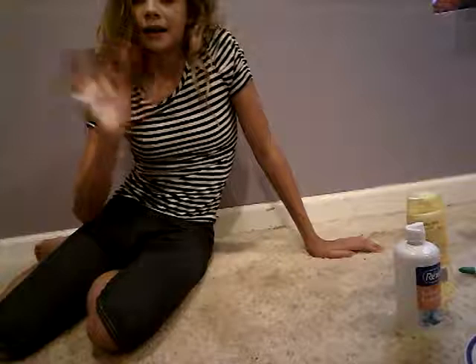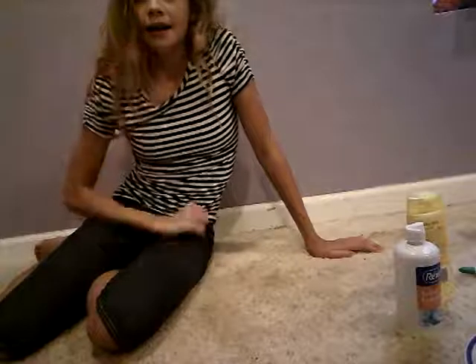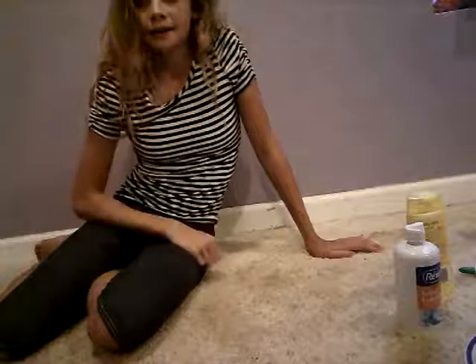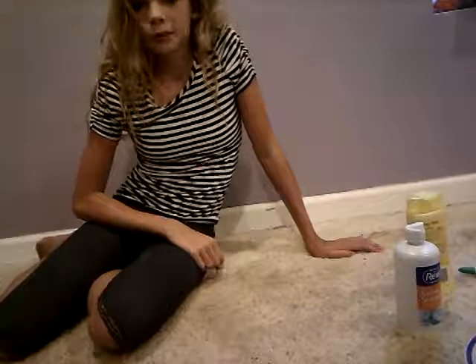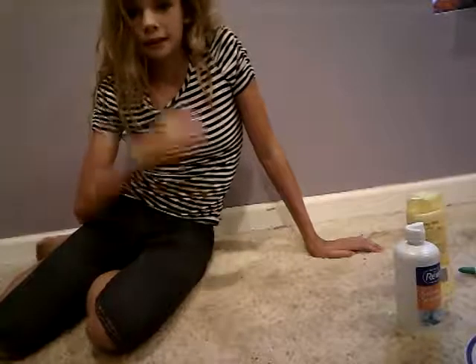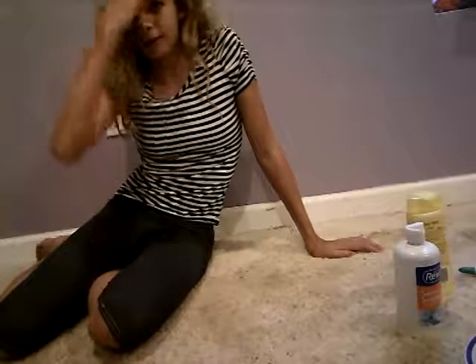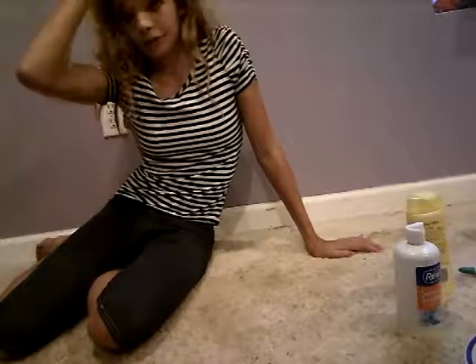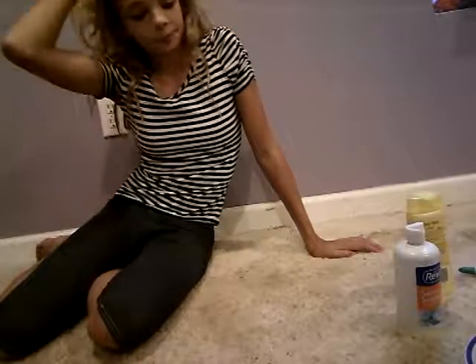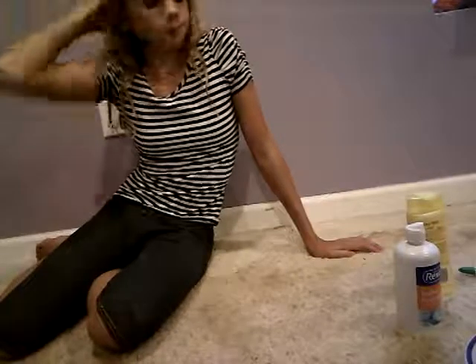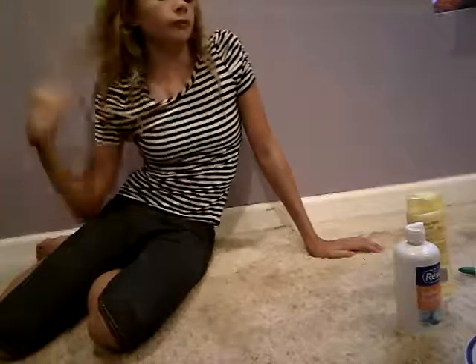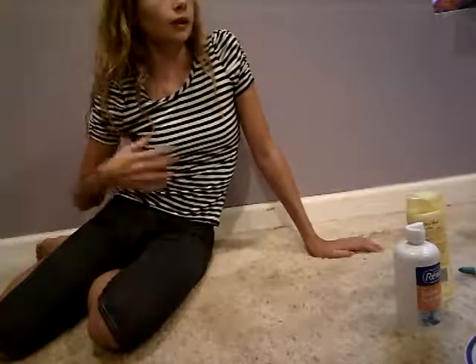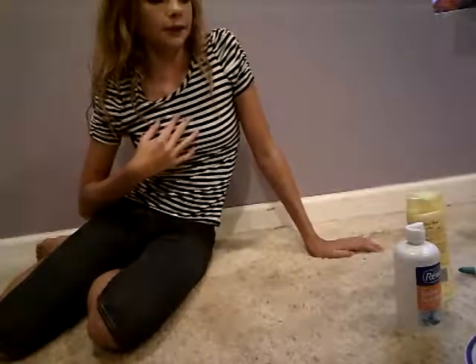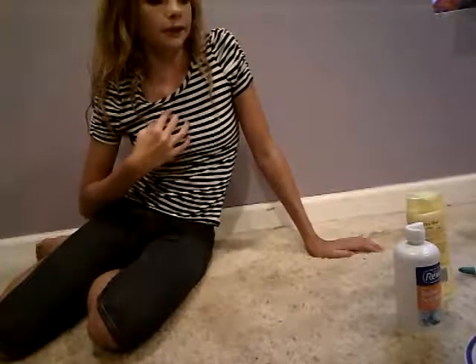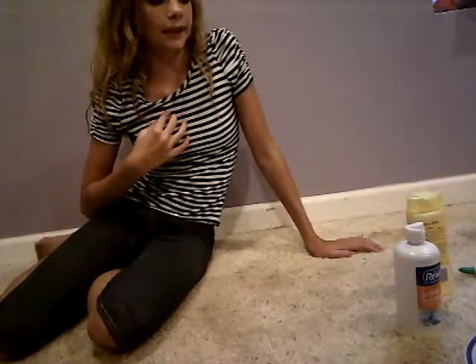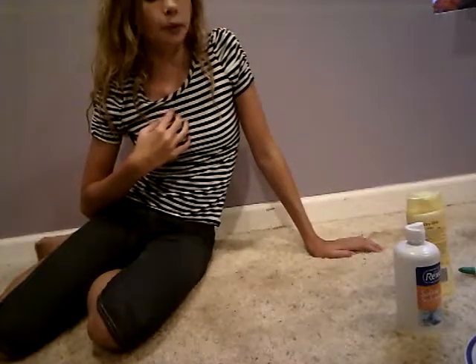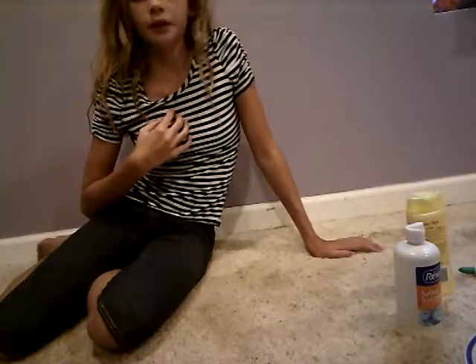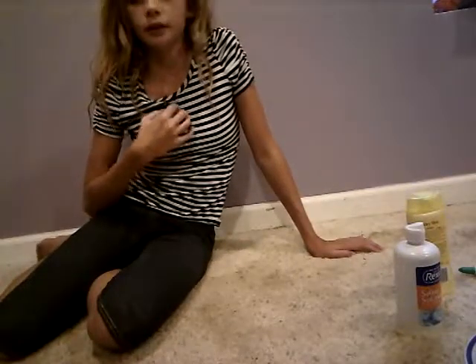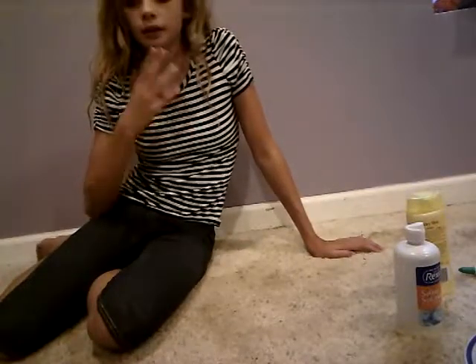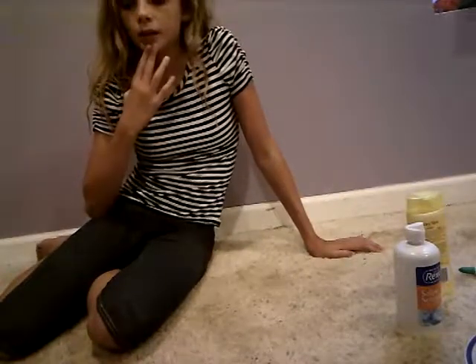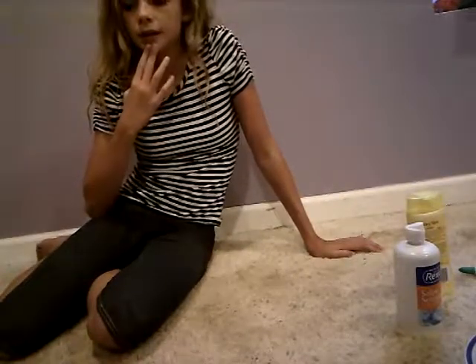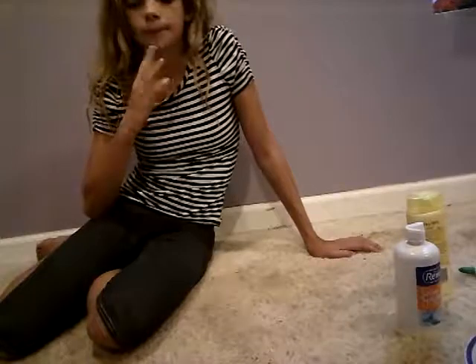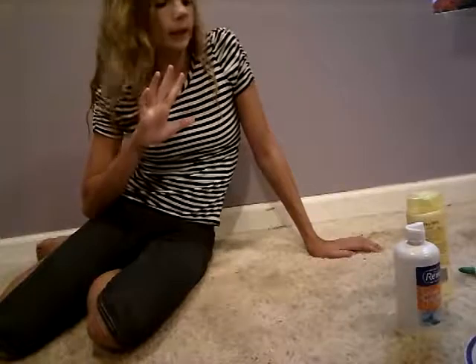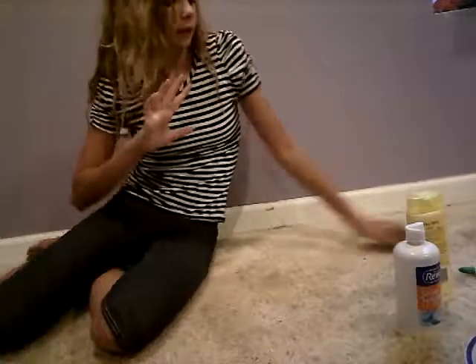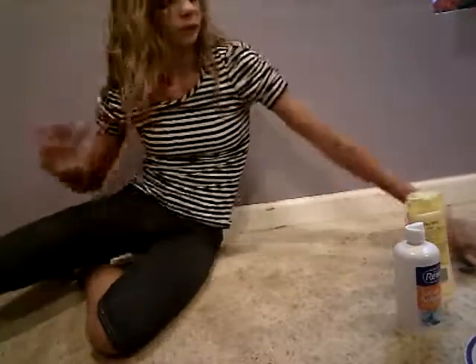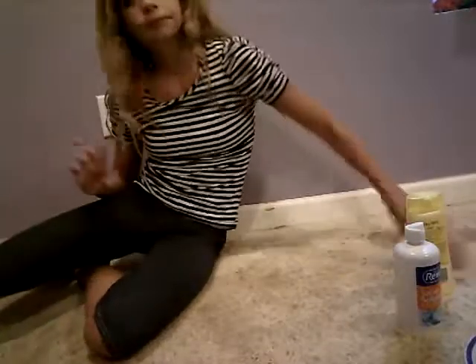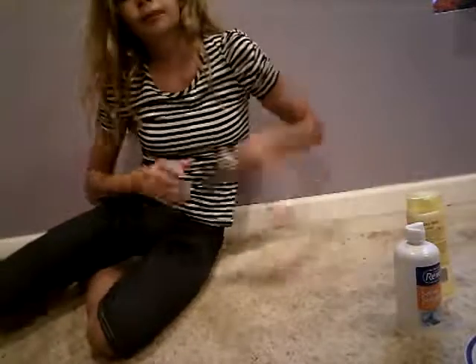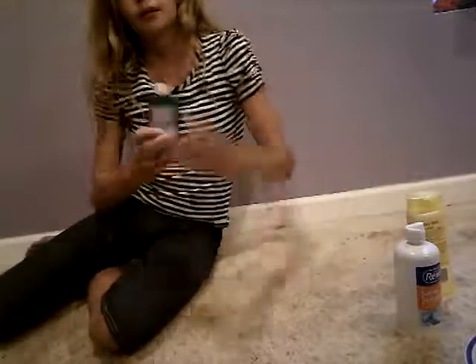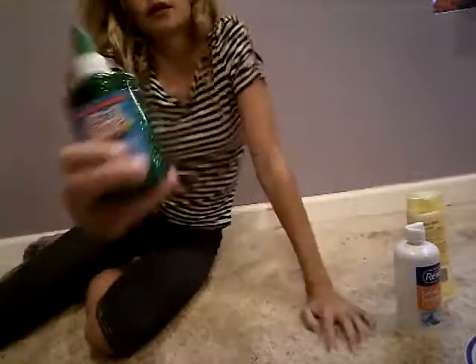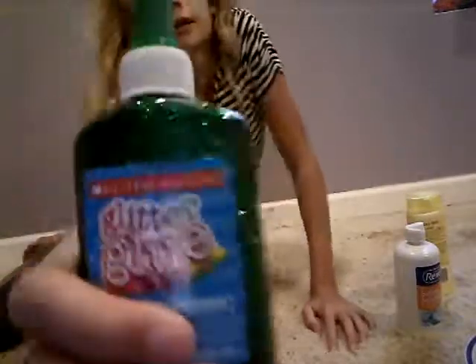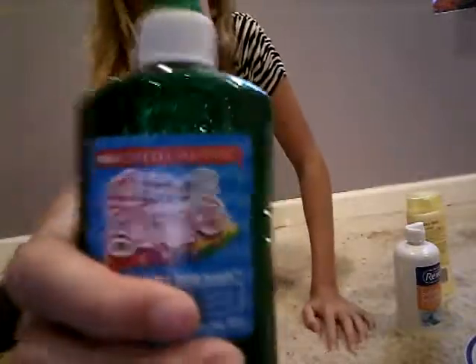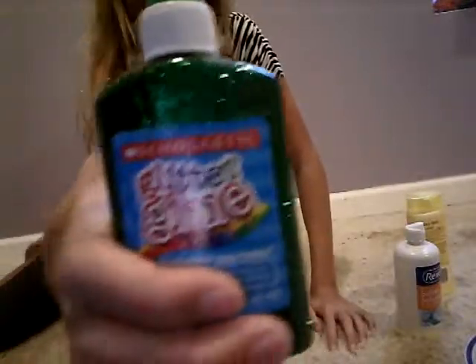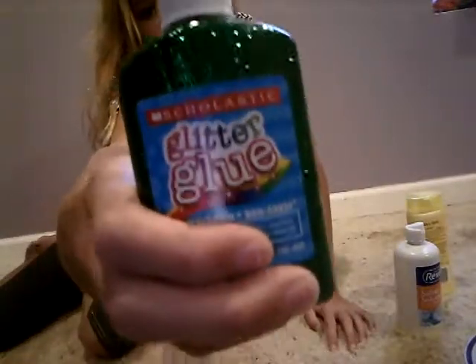Hi guys, welcome back to my channel. So today we'll be making glitter slime.